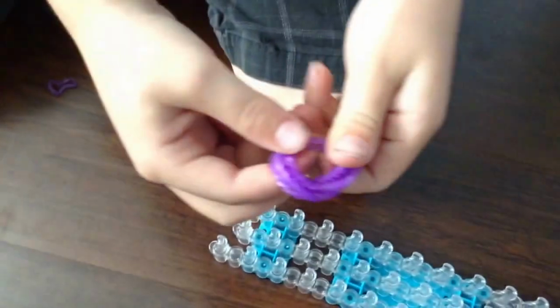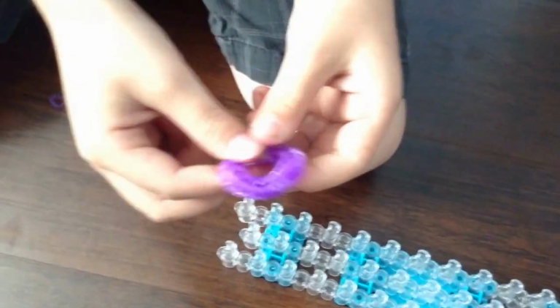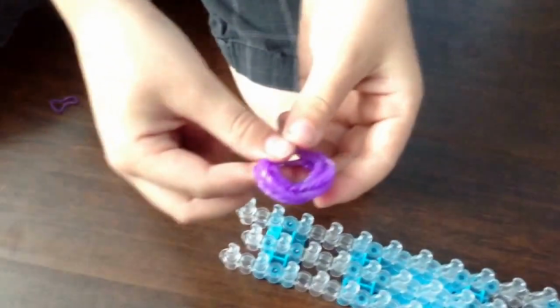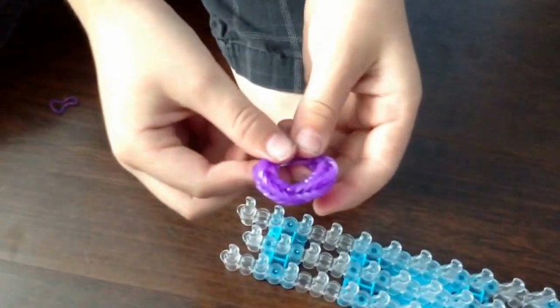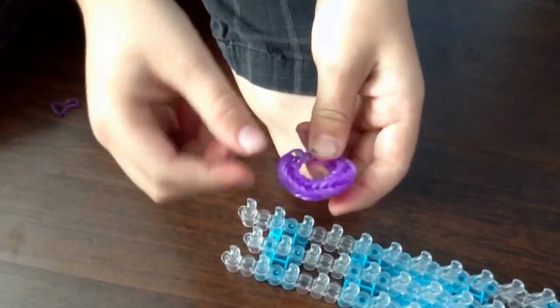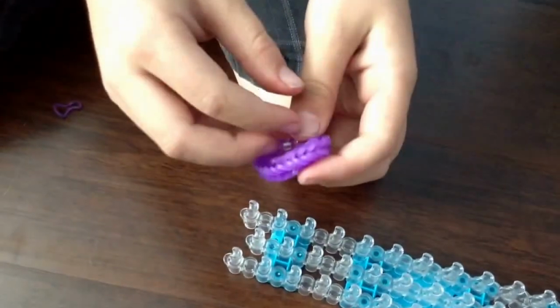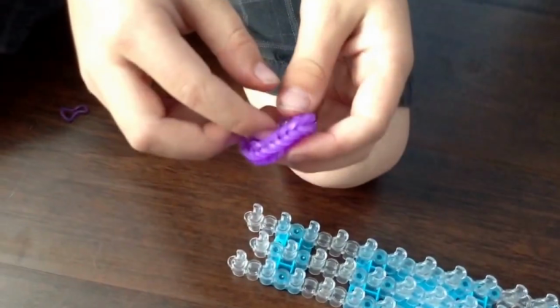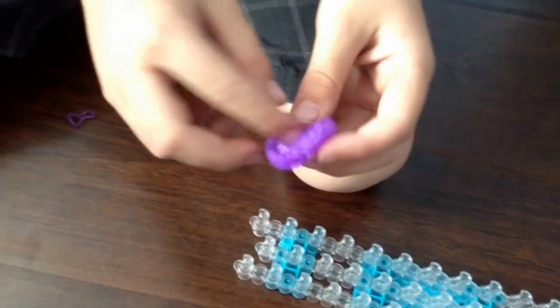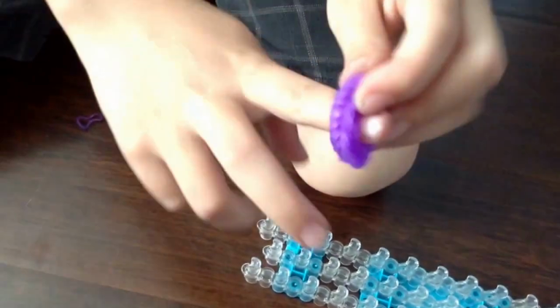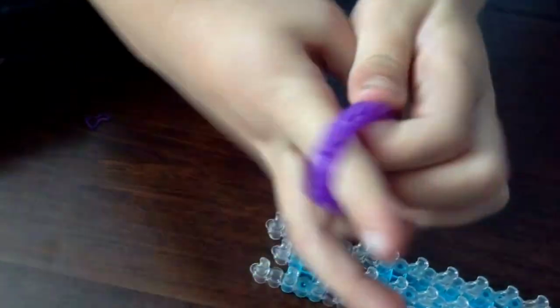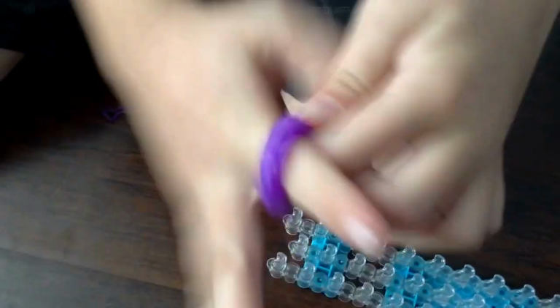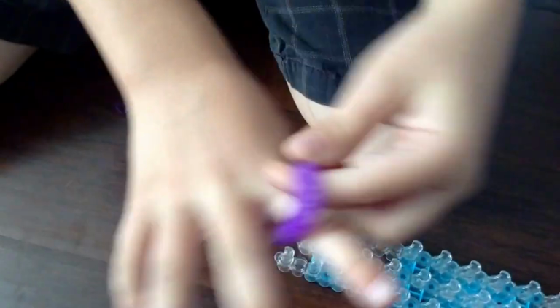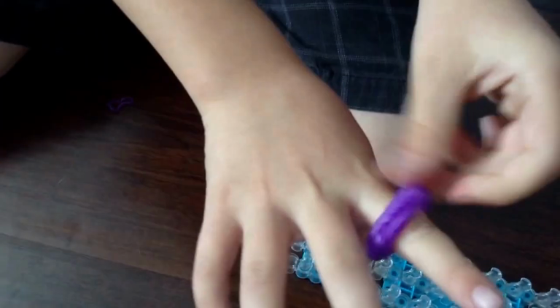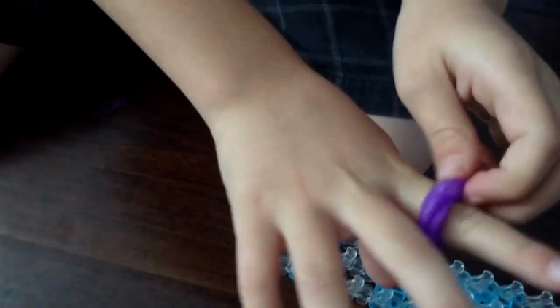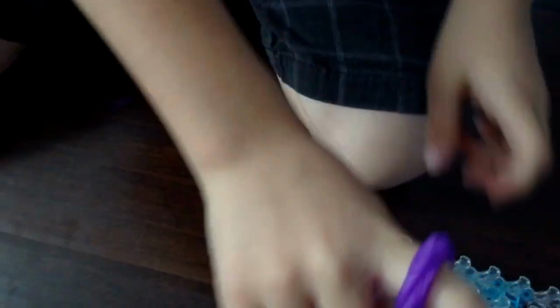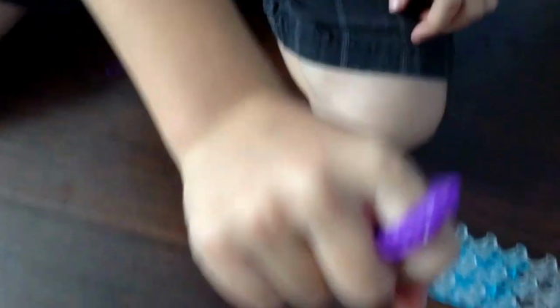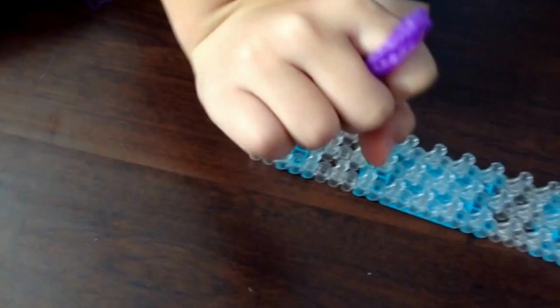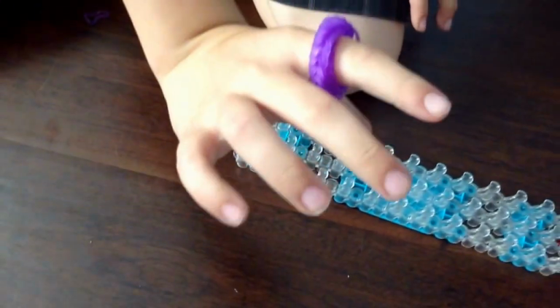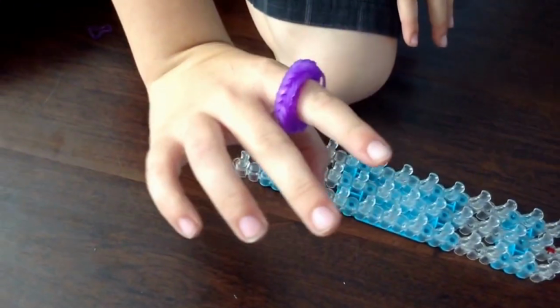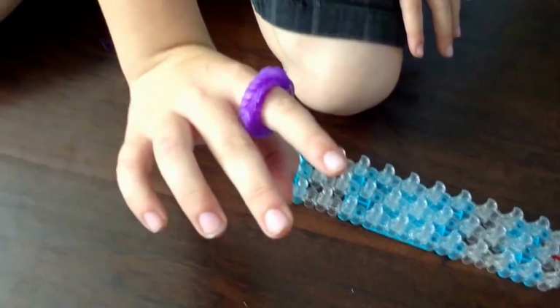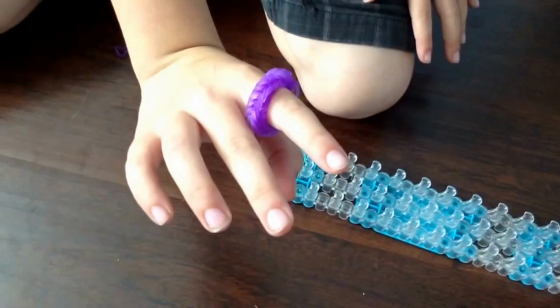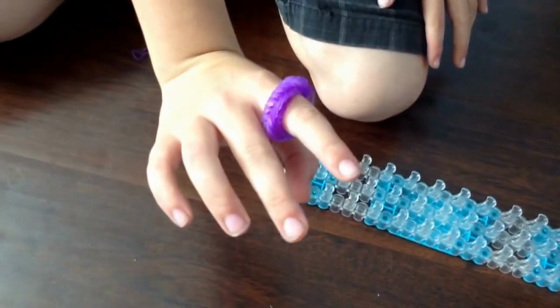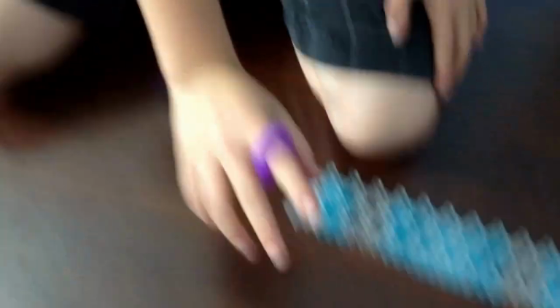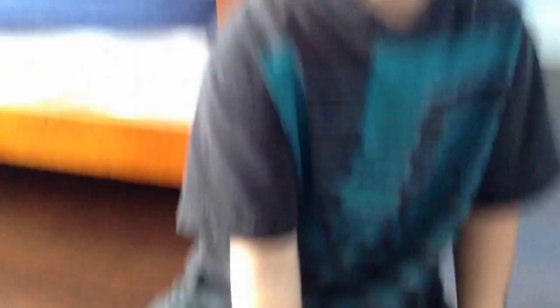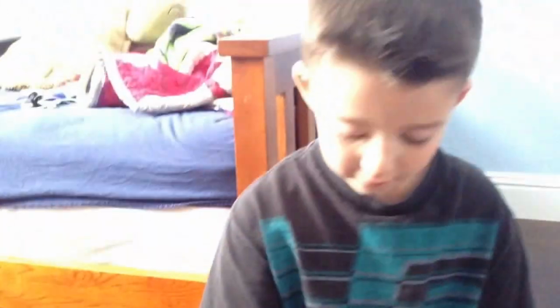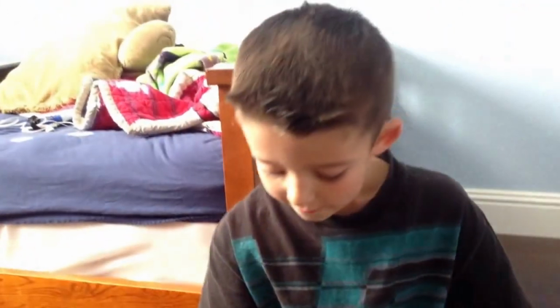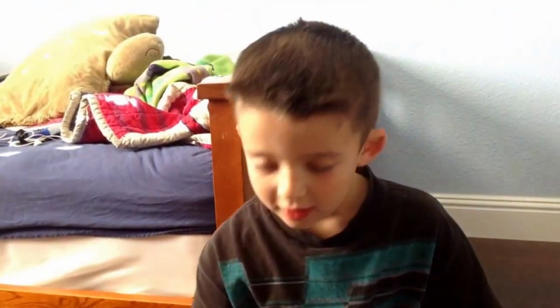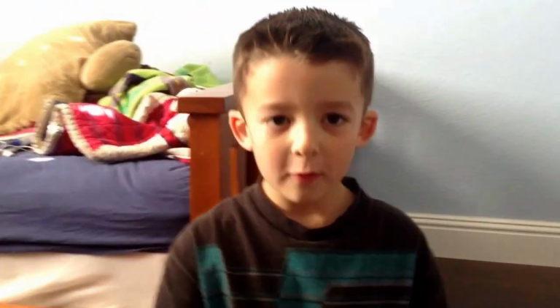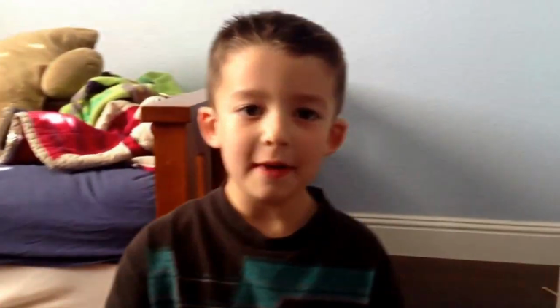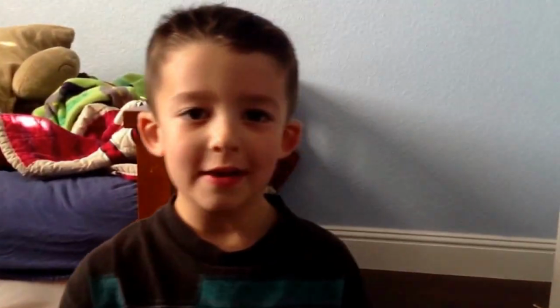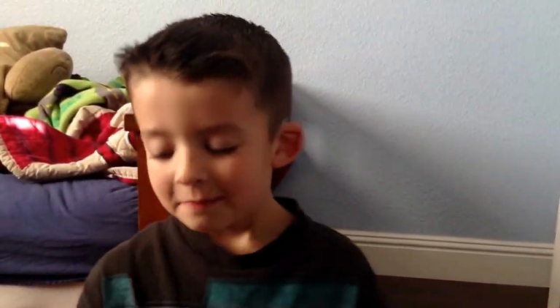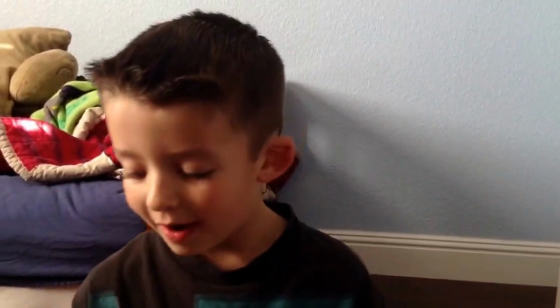You have a loom bracelet, a fishtail ring. And then we're done. Put it on your finger. Thank you for watching my video. Bye bye.